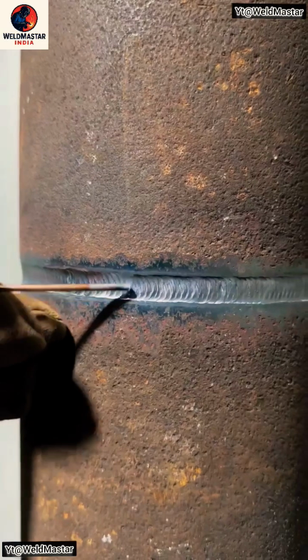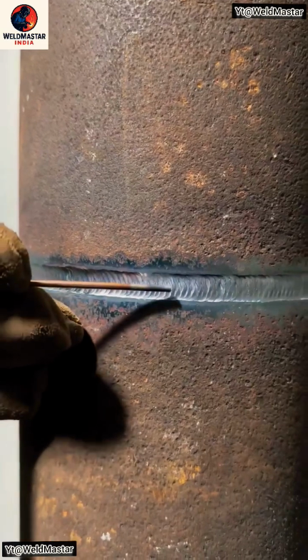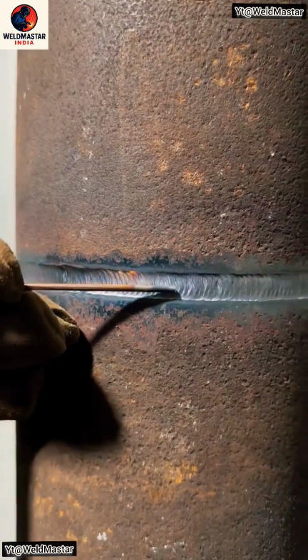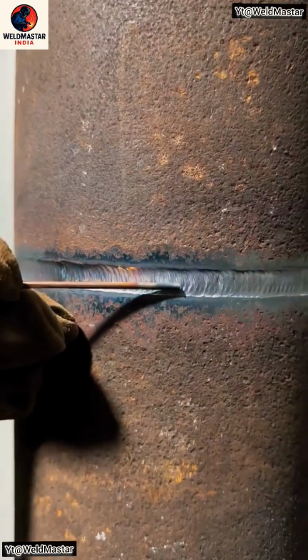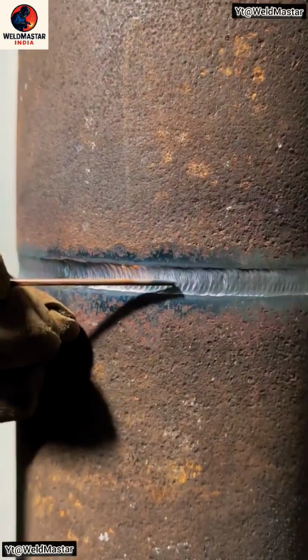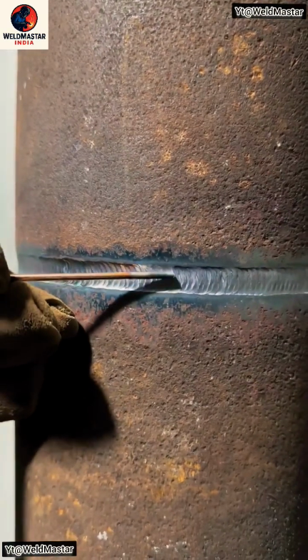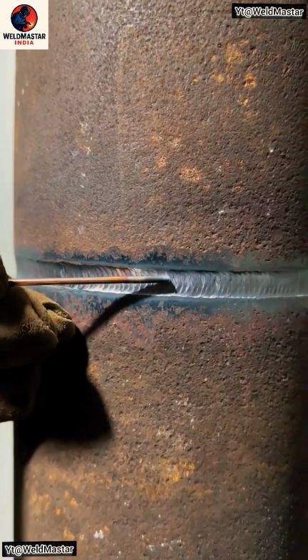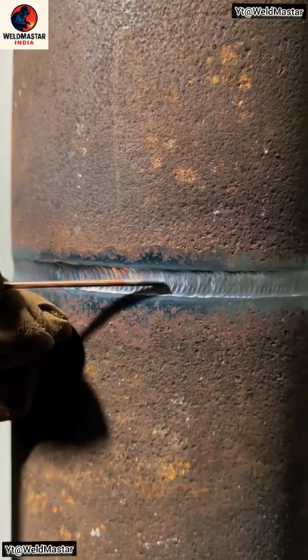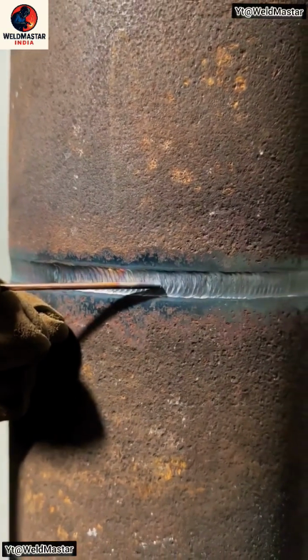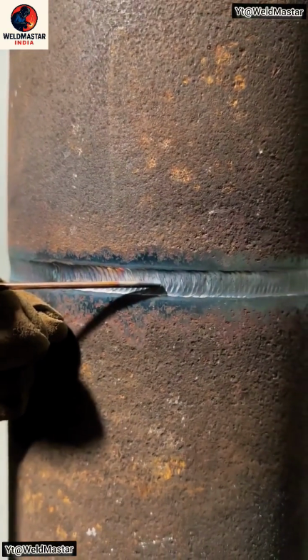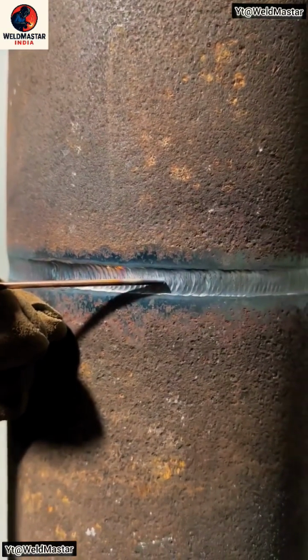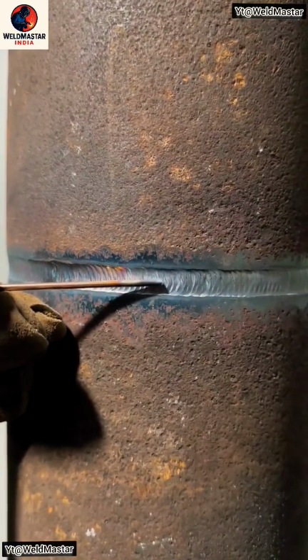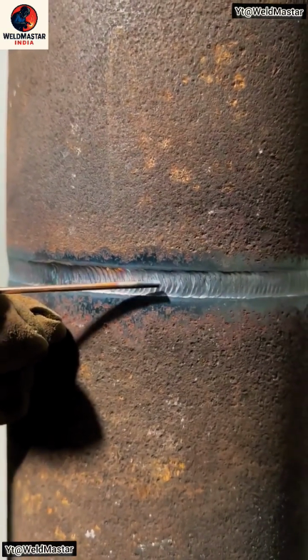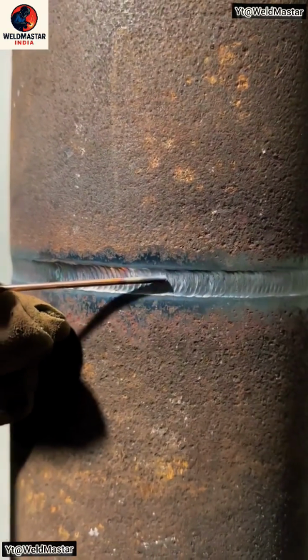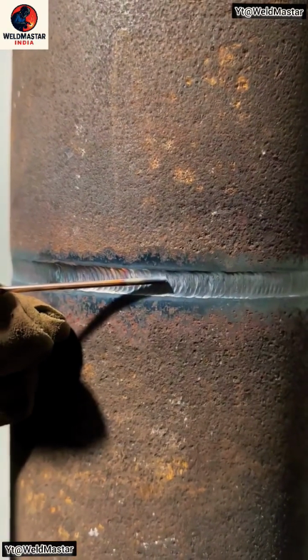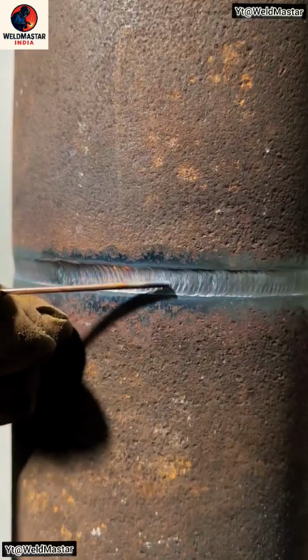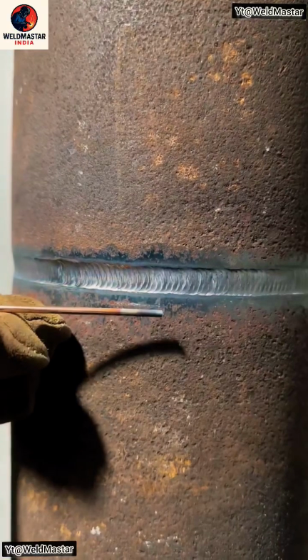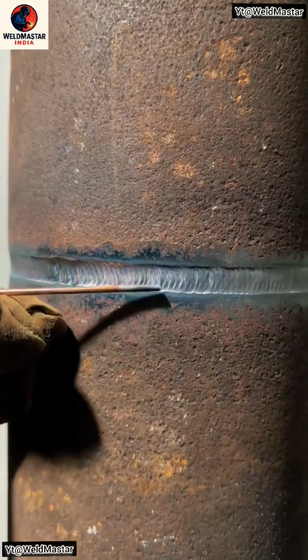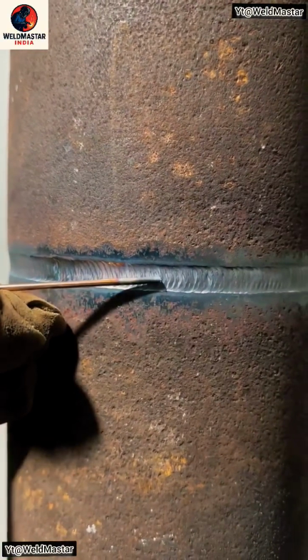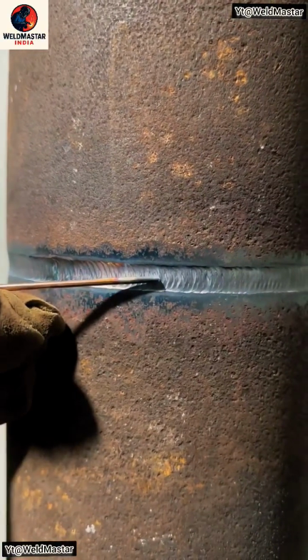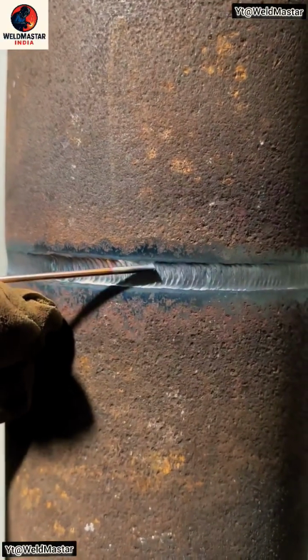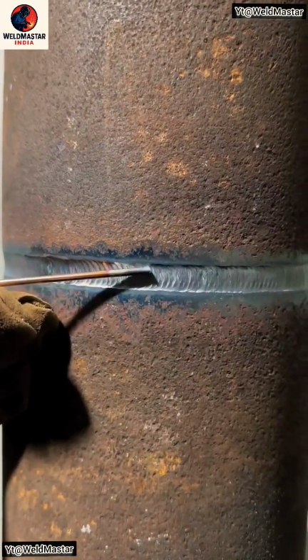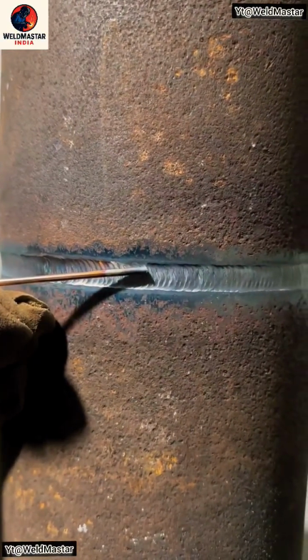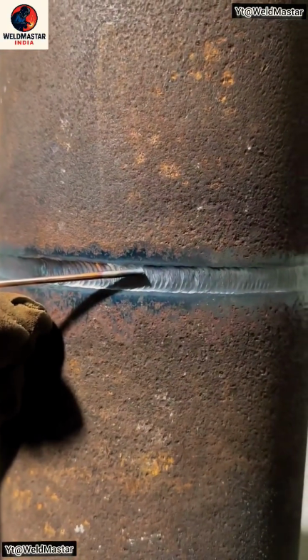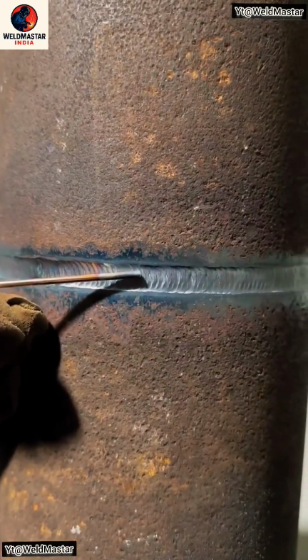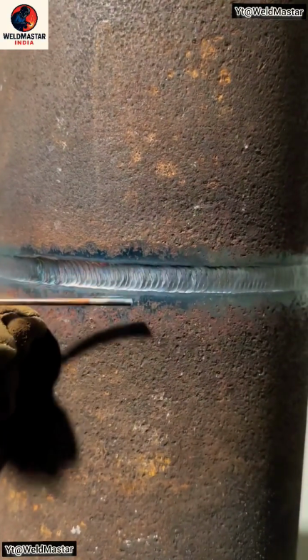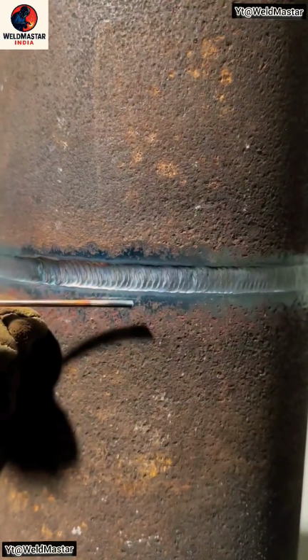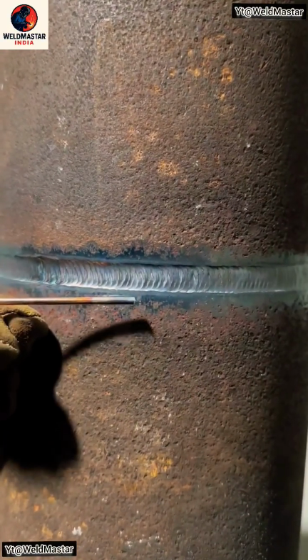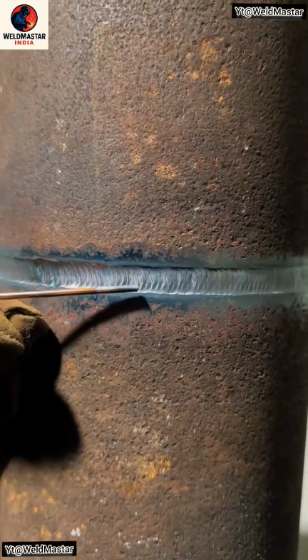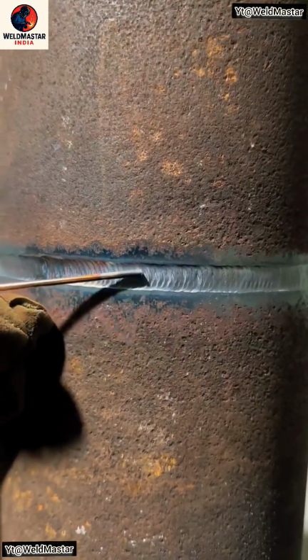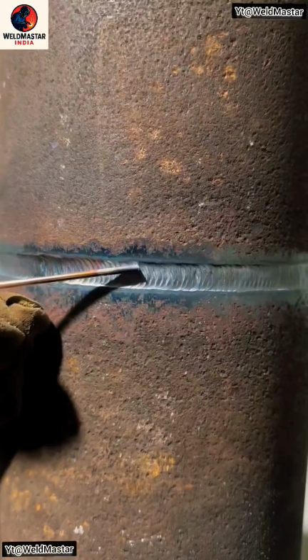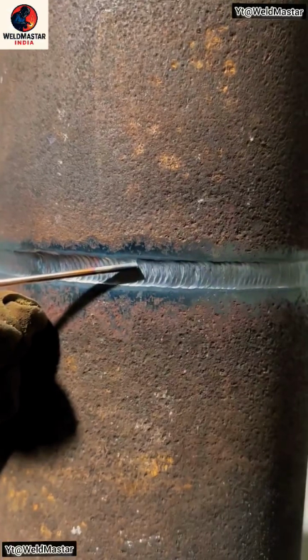Today we're going to share a complete guide on horizontal weaving cap pass welding. First, keep the cap width within one centimeter. If it goes beyond that, you'll need to apply multiple layers, otherwise the molten metal will start to sag downward.